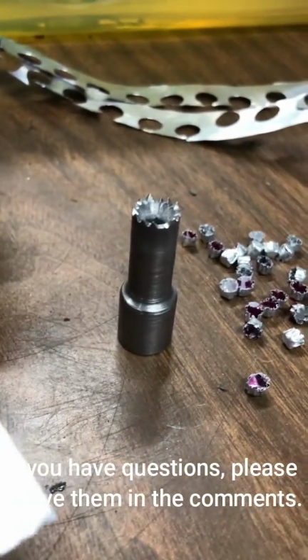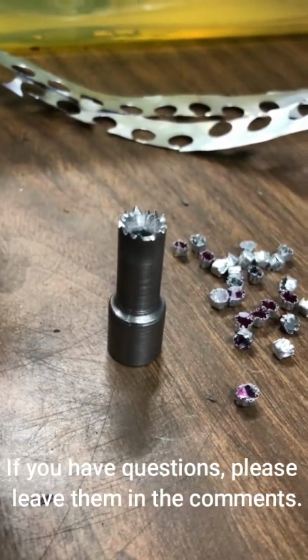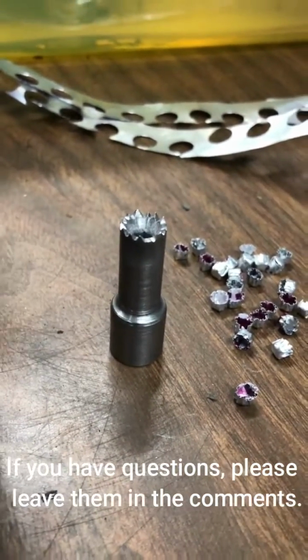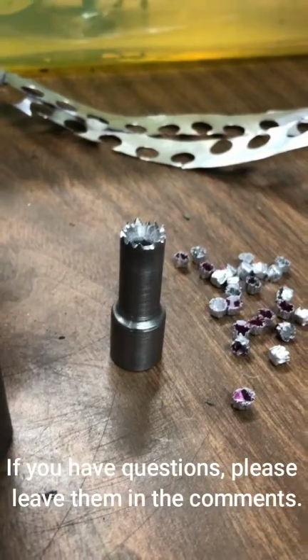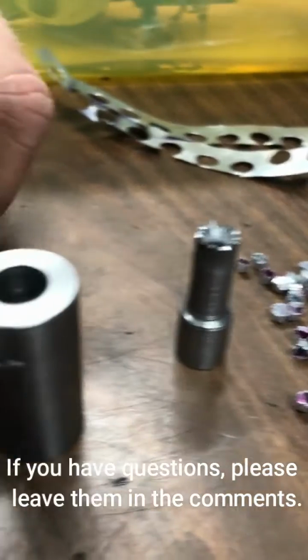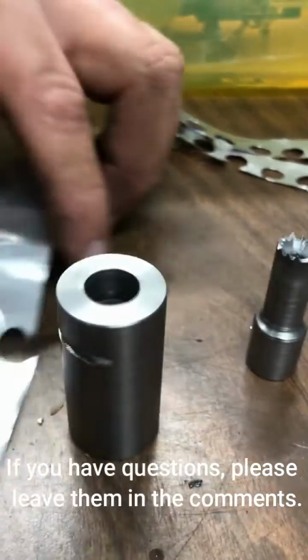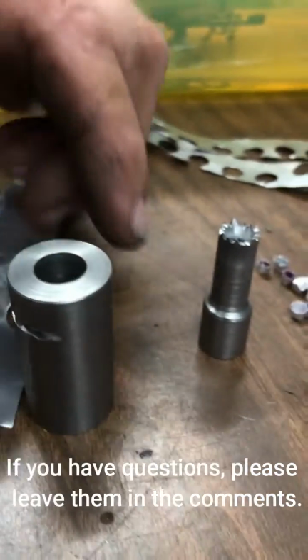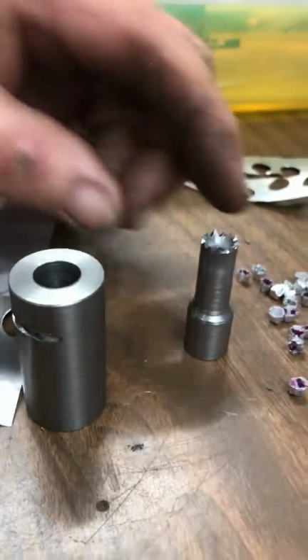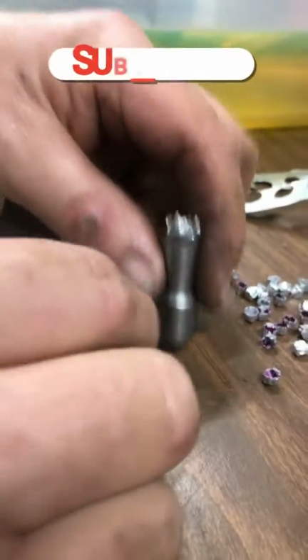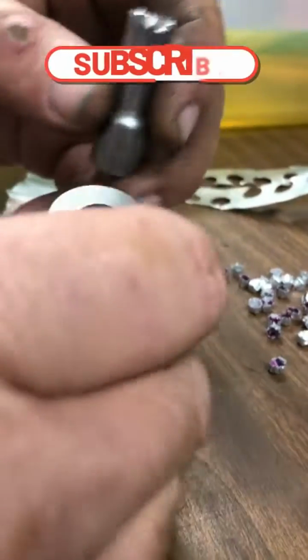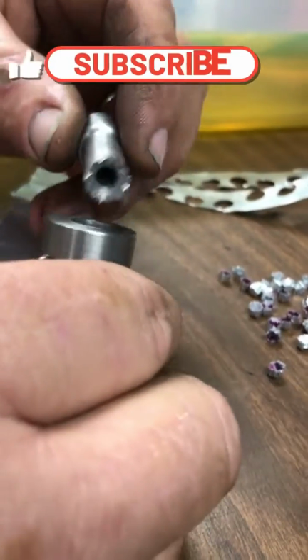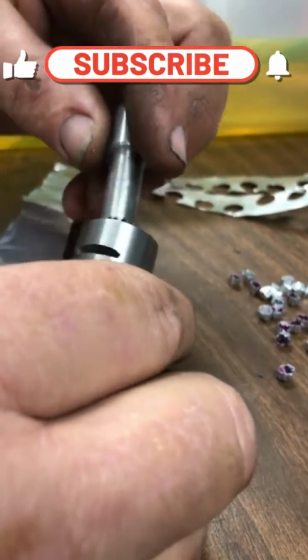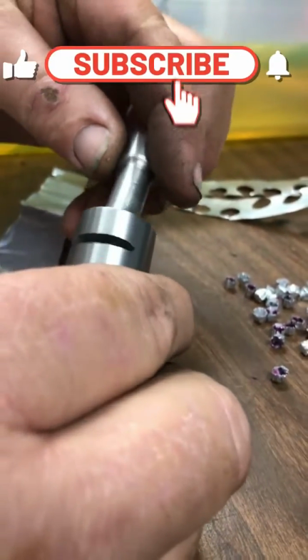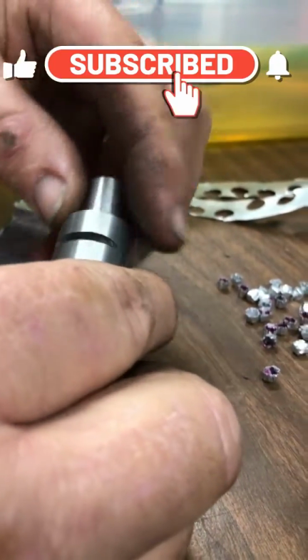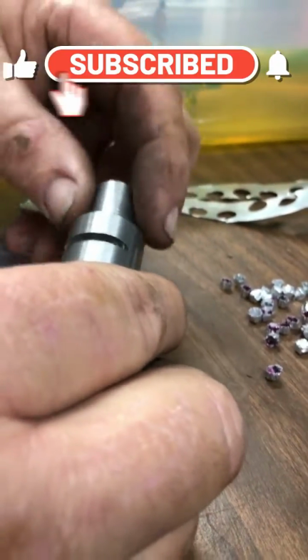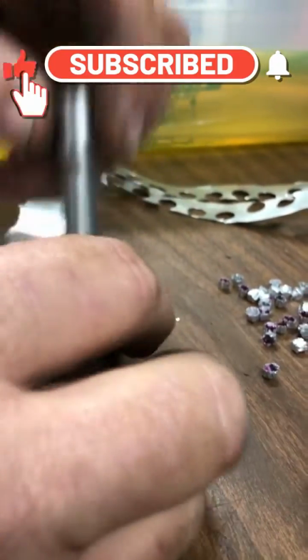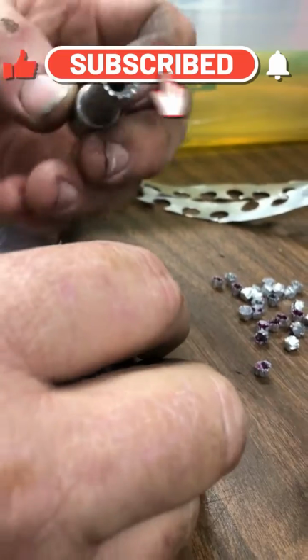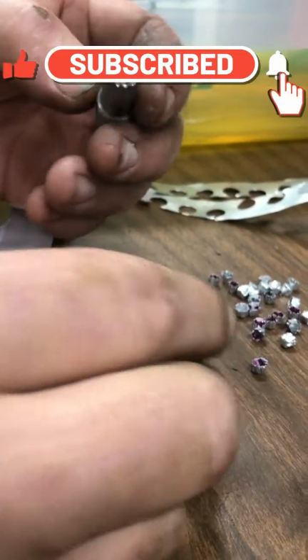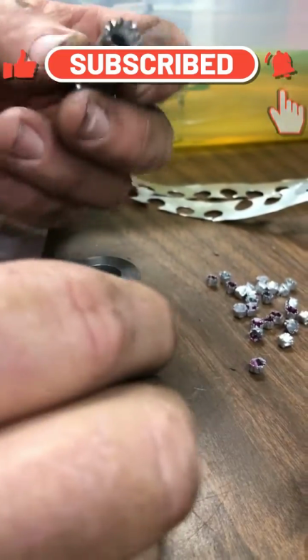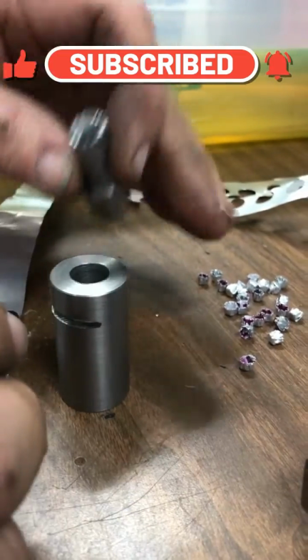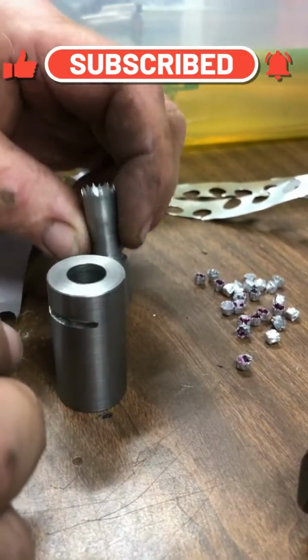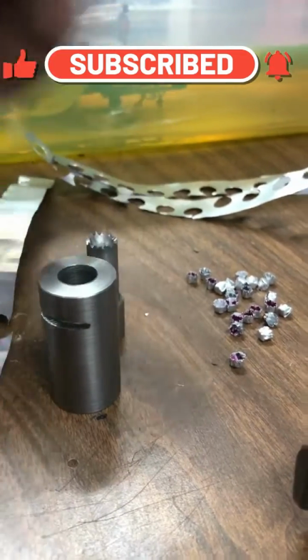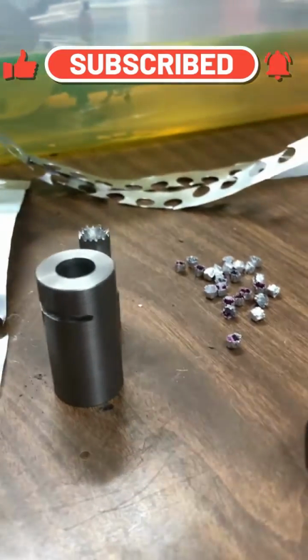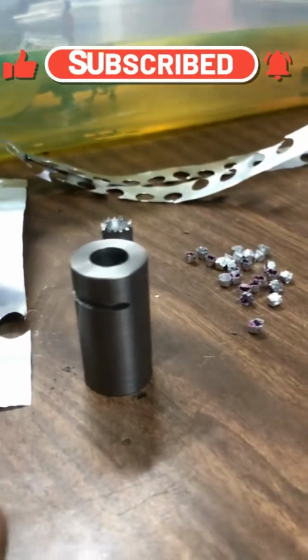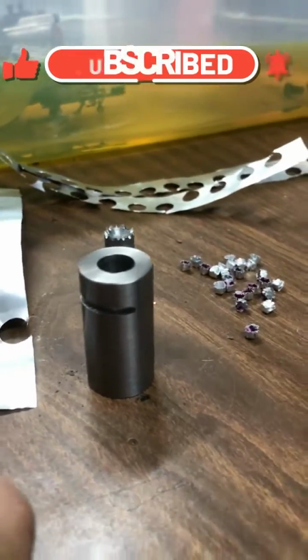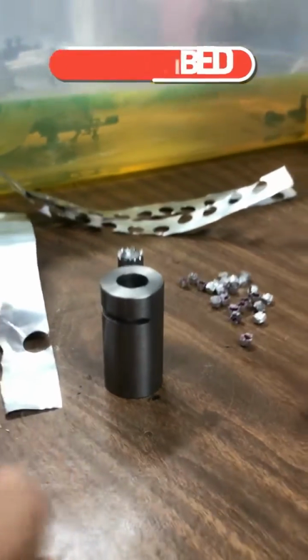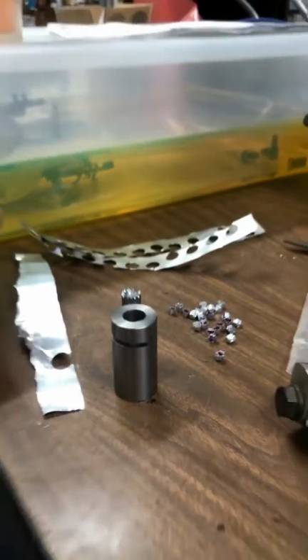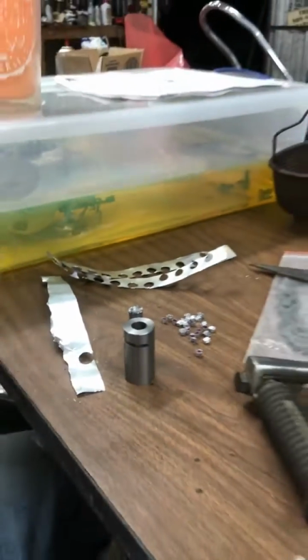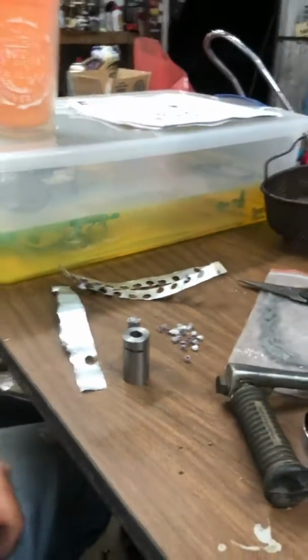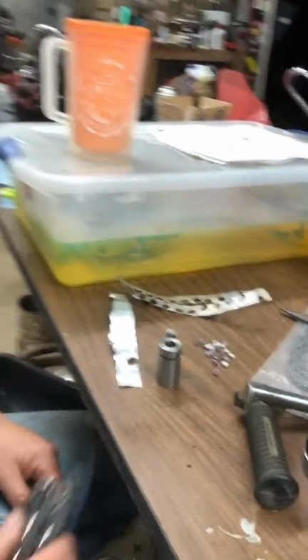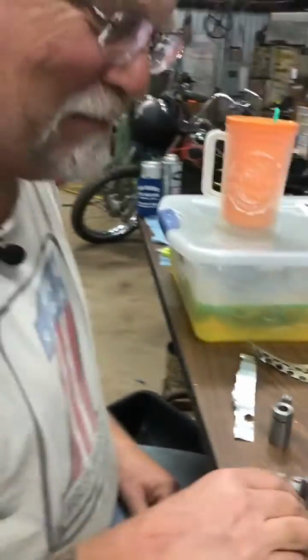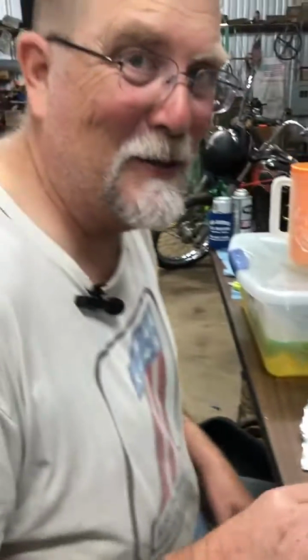They sell this tool for about 50 bucks, but I'm cheap and I have a lathe and a mill, so I made my own.